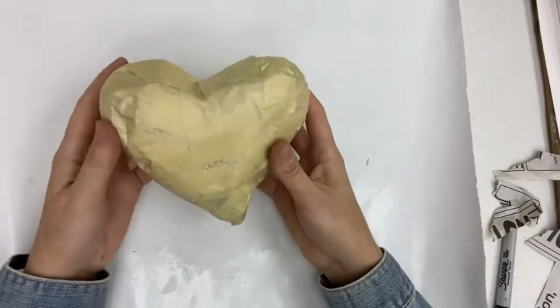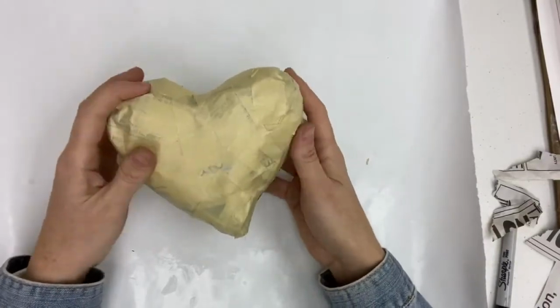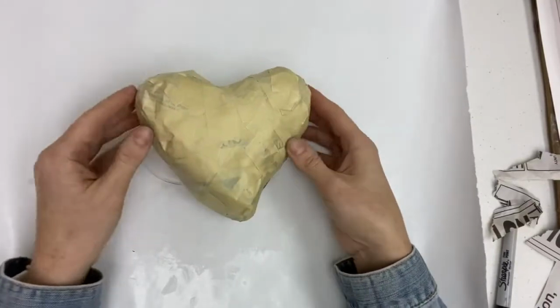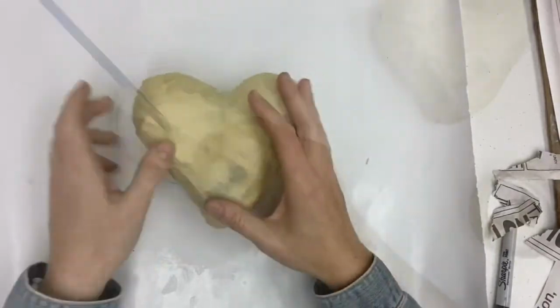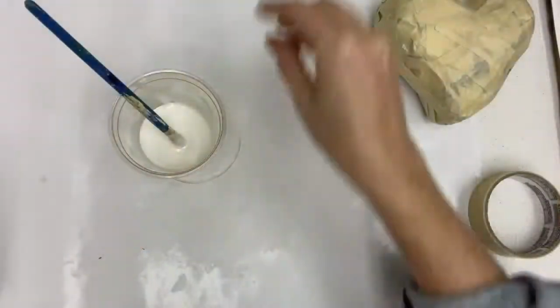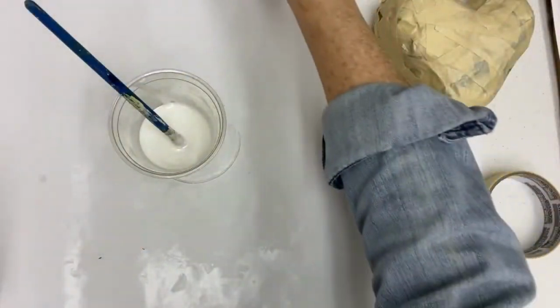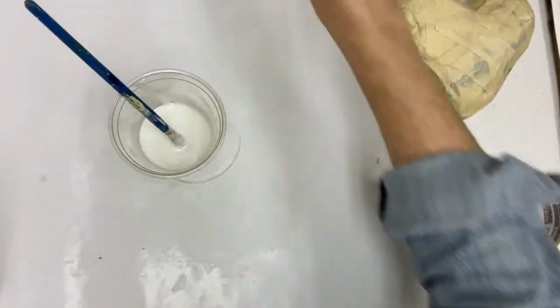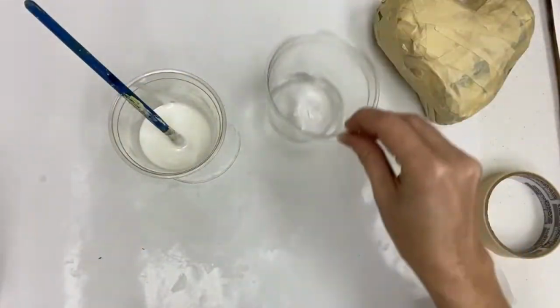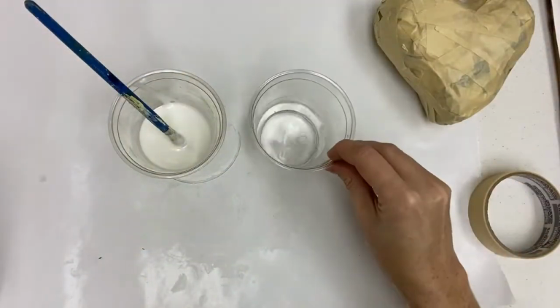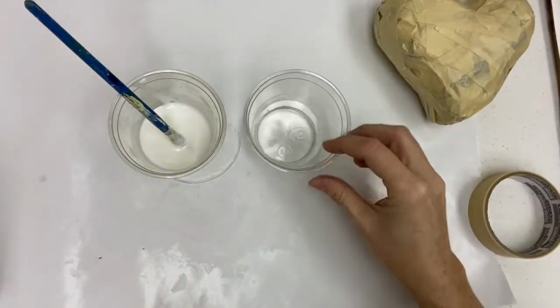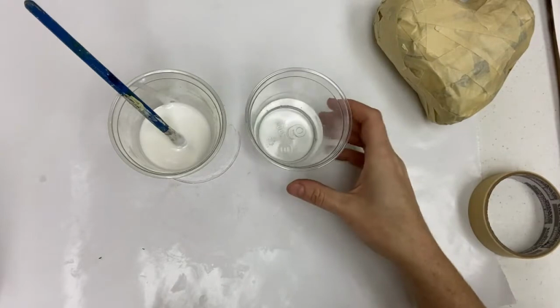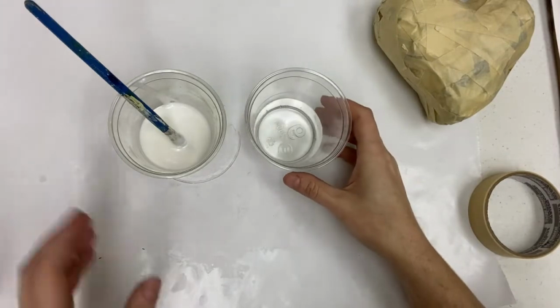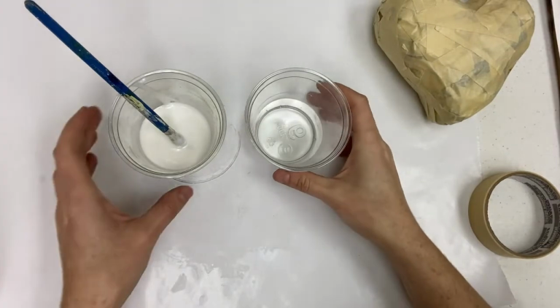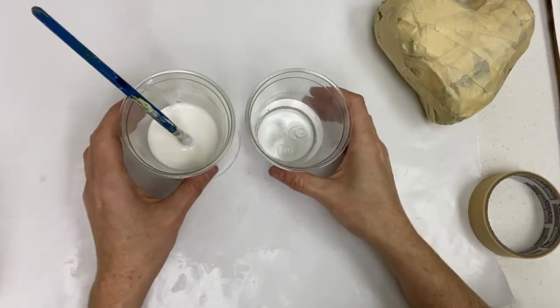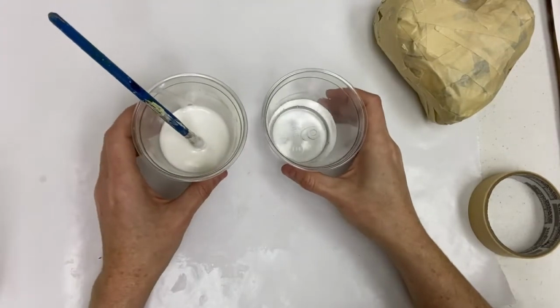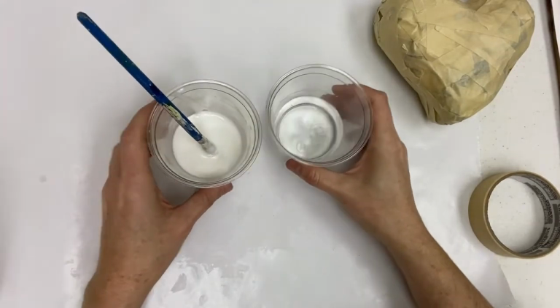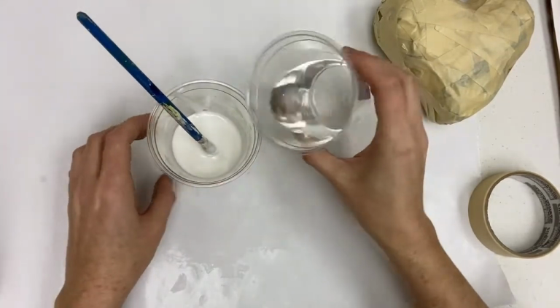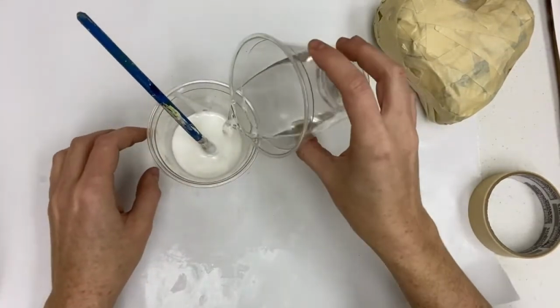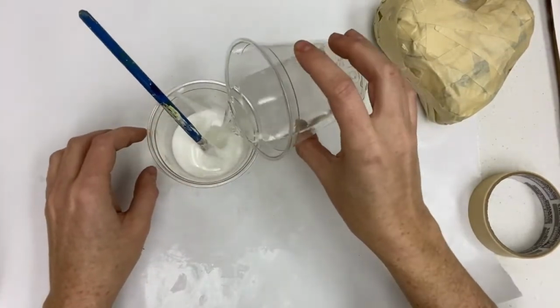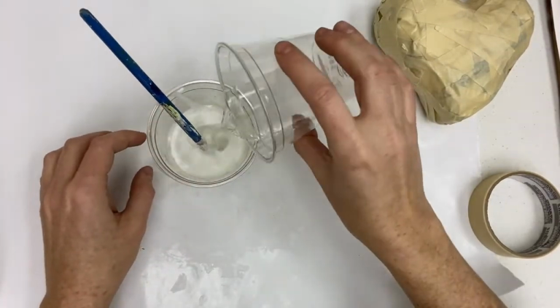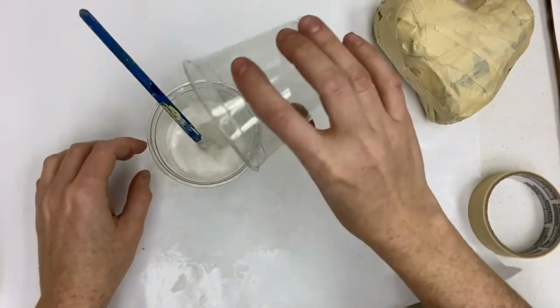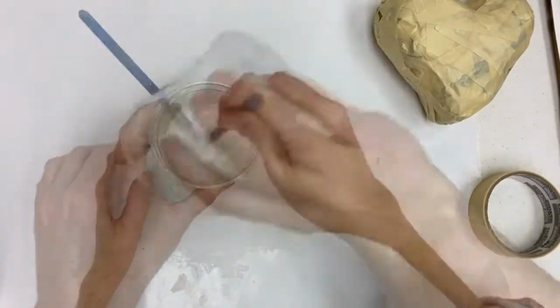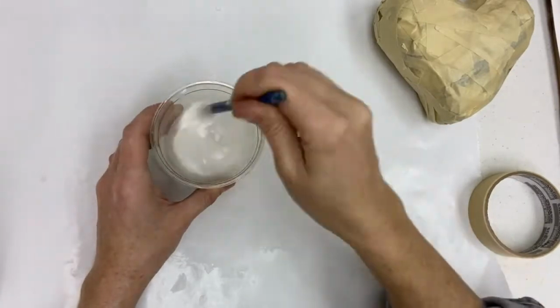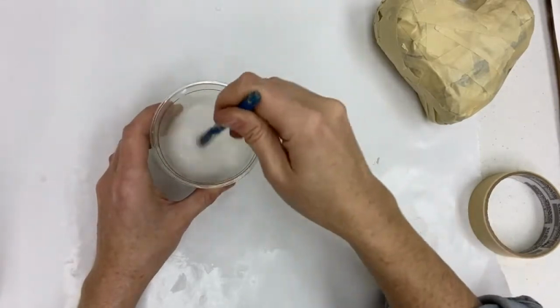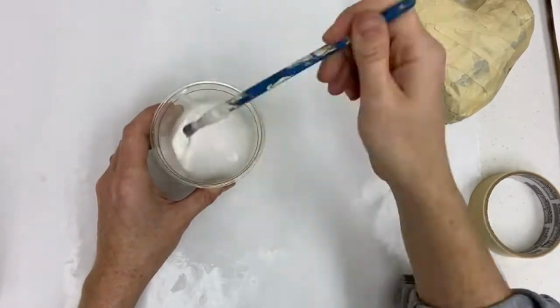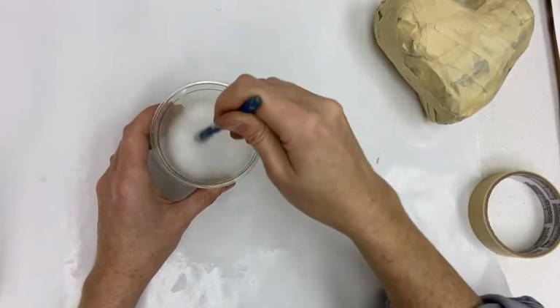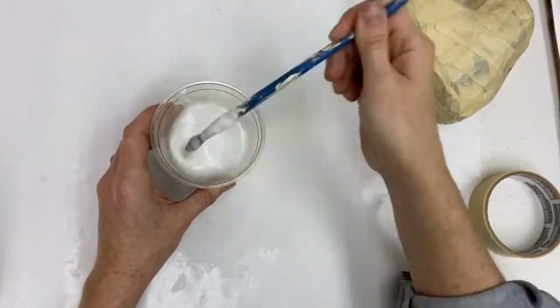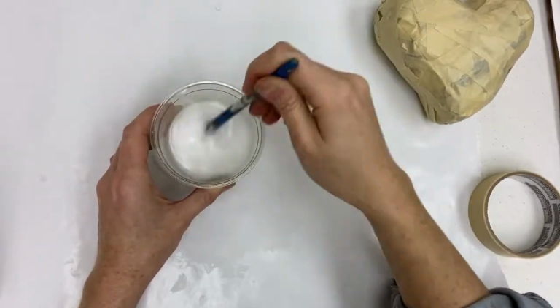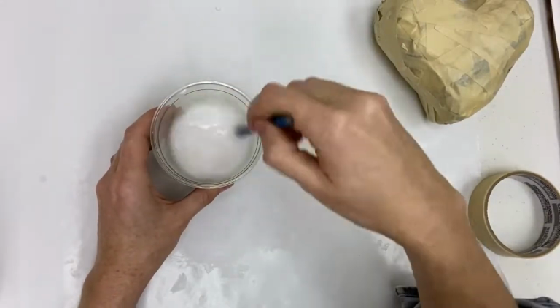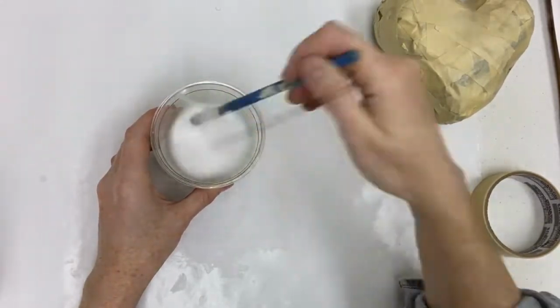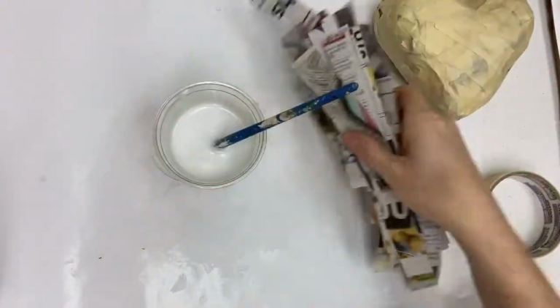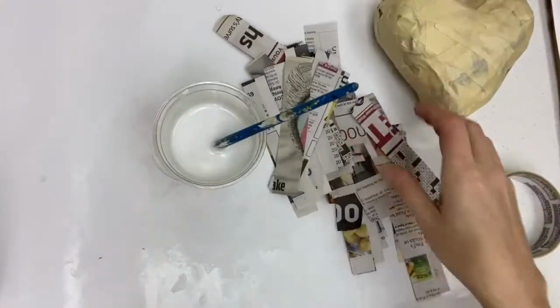Now that the heart sculpture is formed, it's time for the messy part of the project. Grab equal parts glue and water and mix them together until you have a nice paste. If it seems too watery, just add more glue.